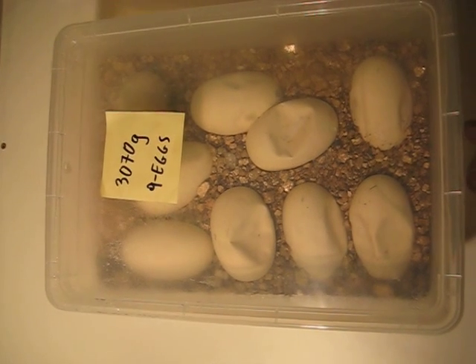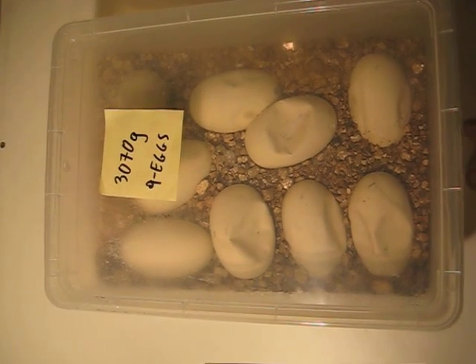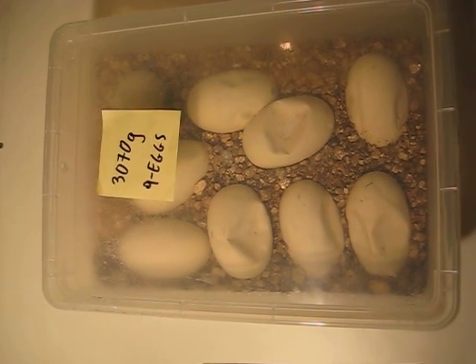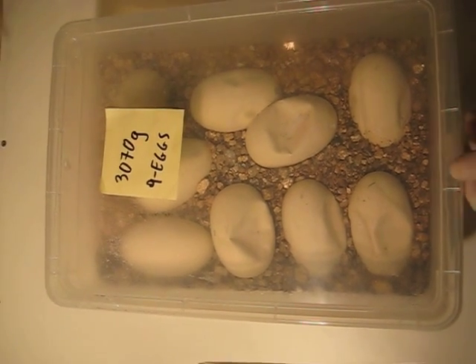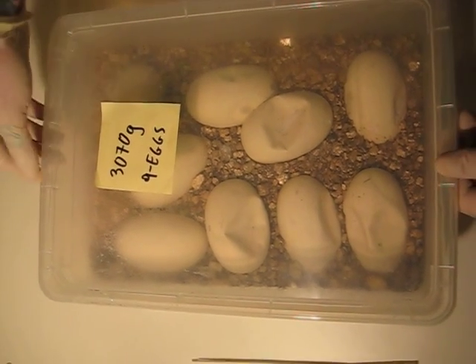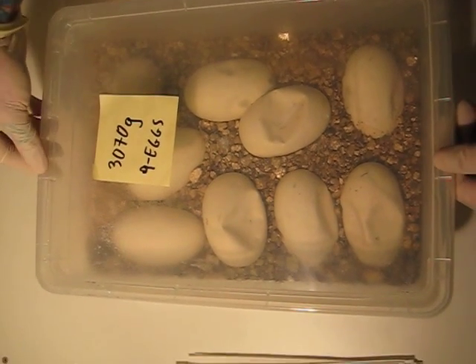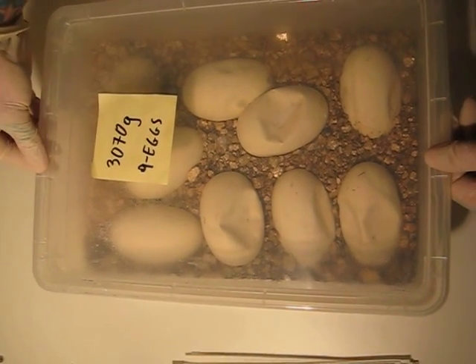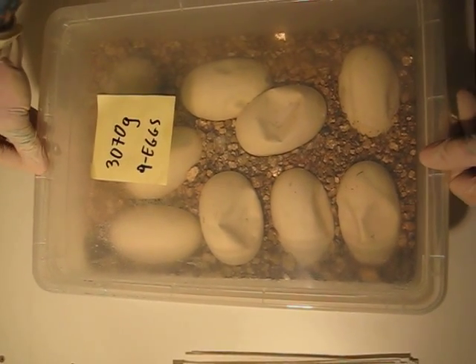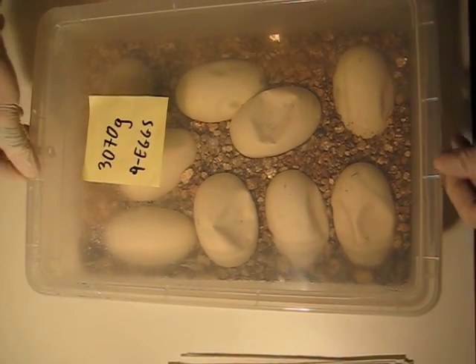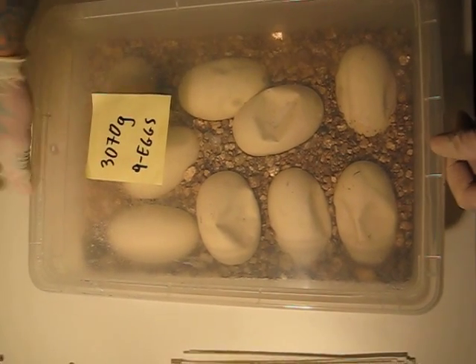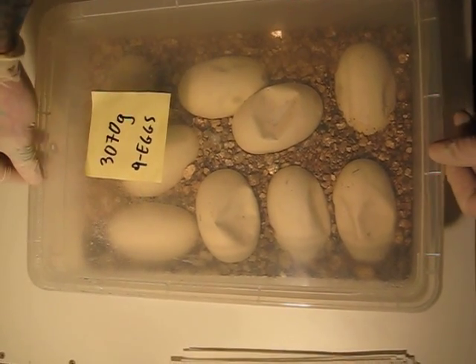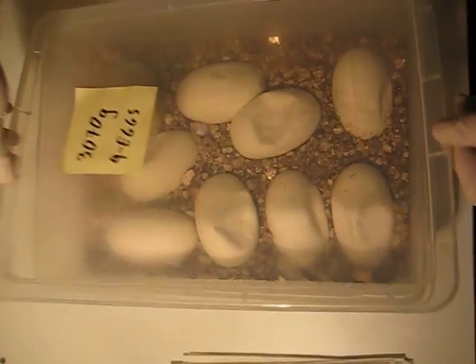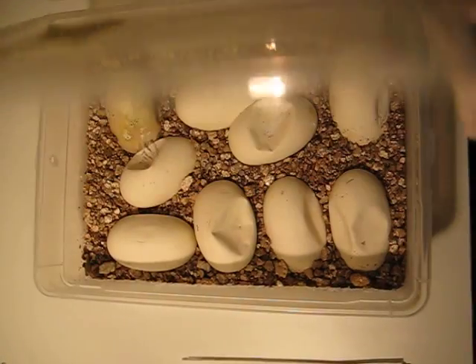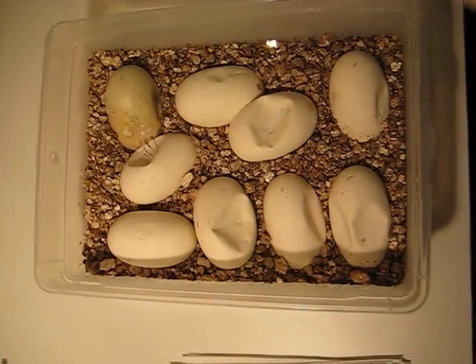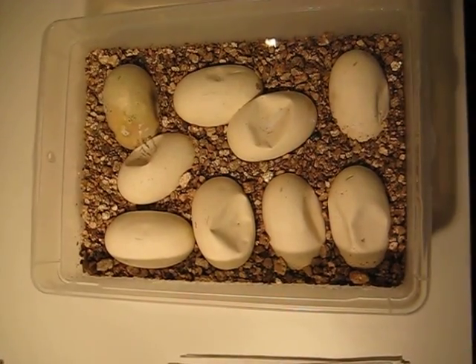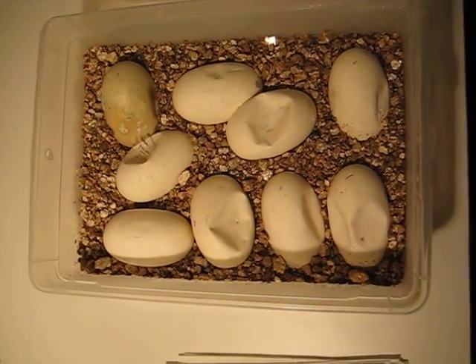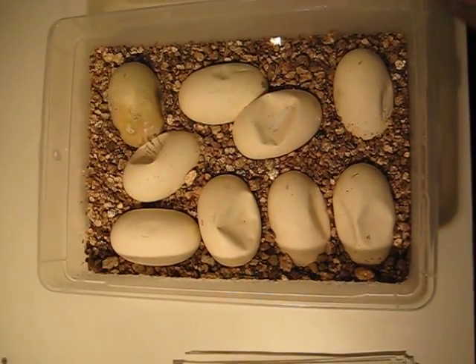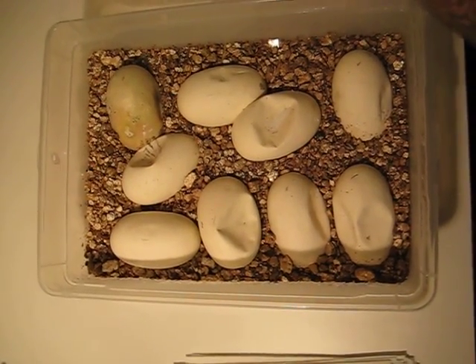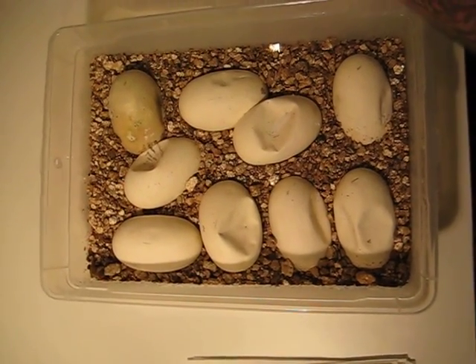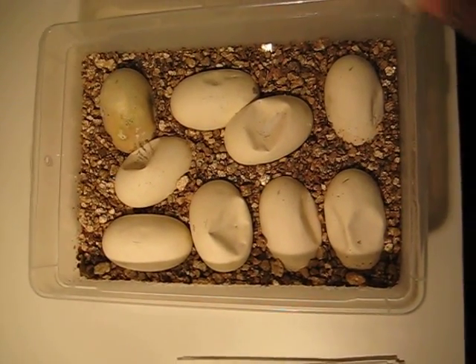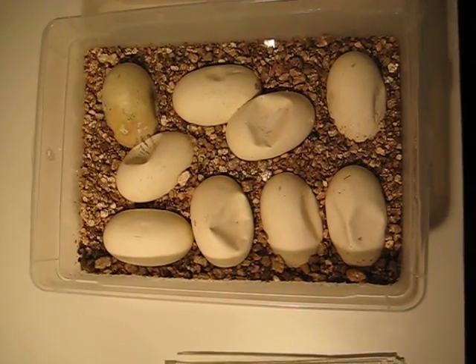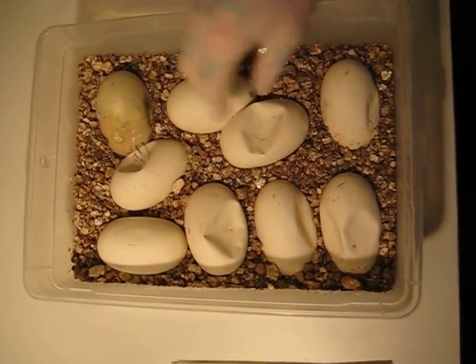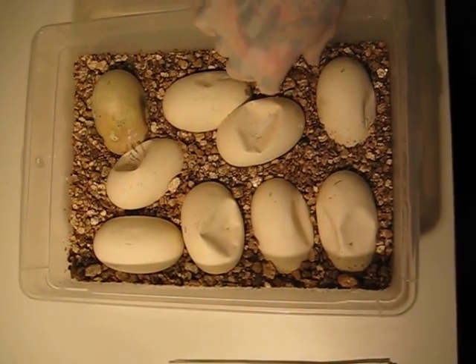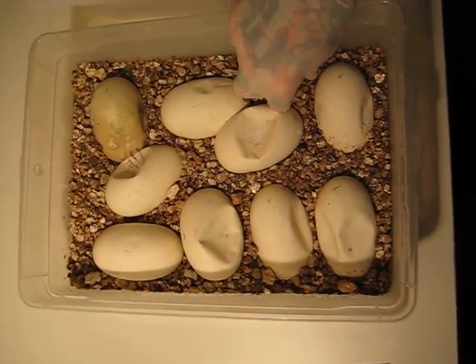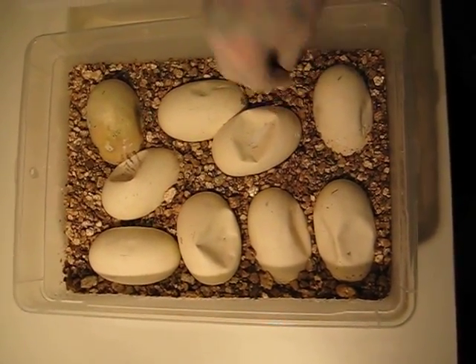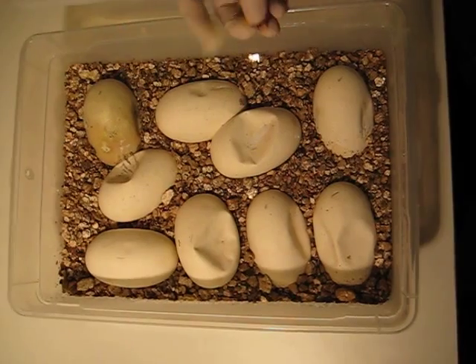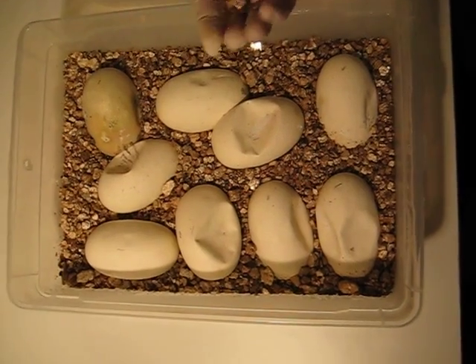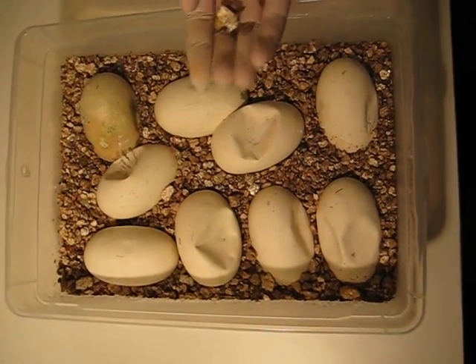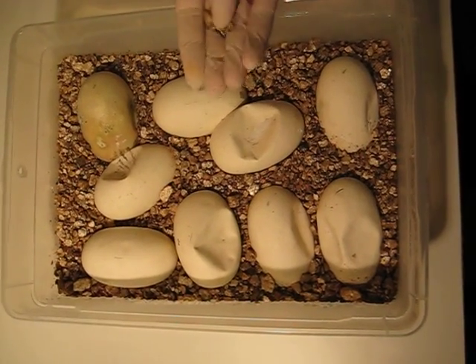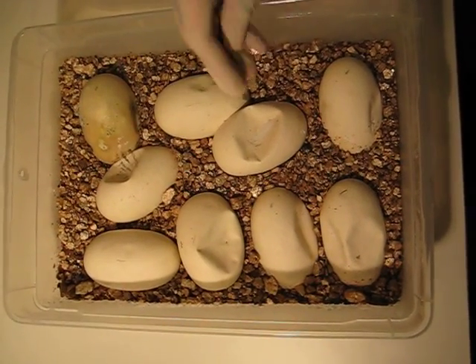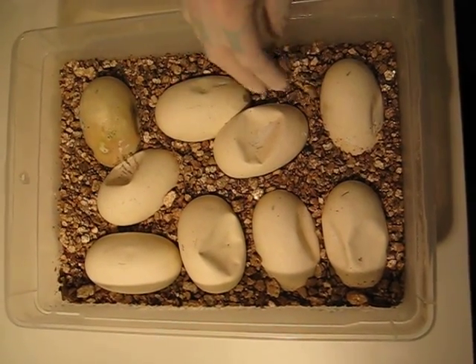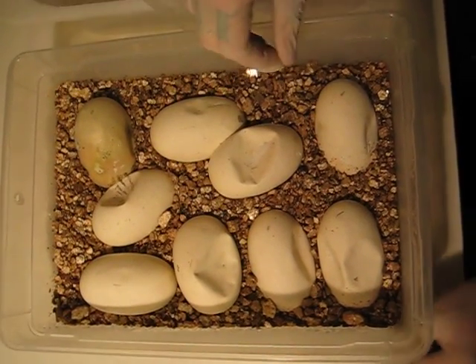Alright, here we have one of our incubation boxes. This is how we incubate our Burmese python eggs. As you can see, we use vermiculite for incubating.